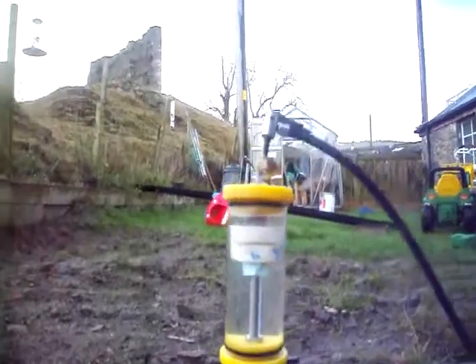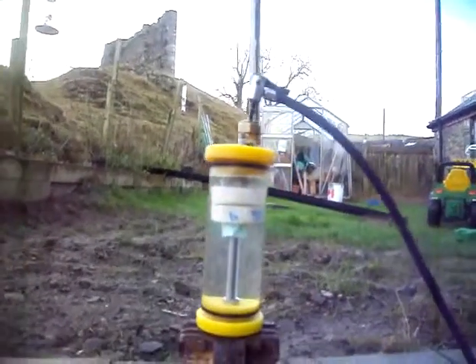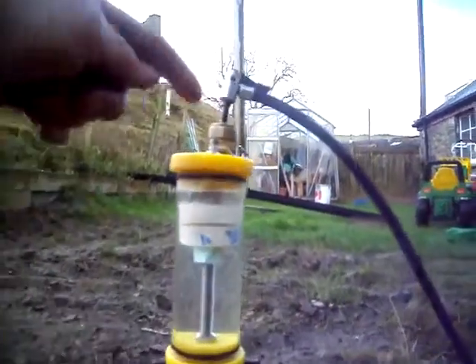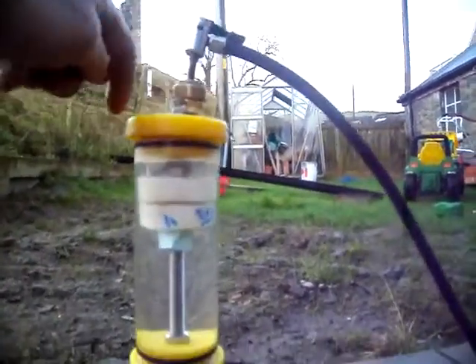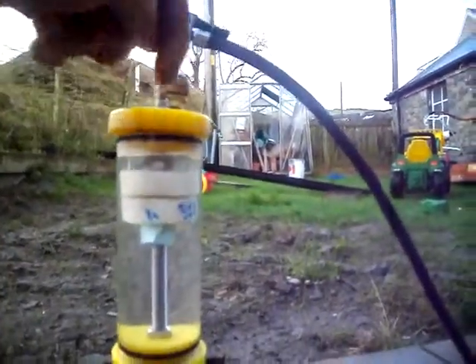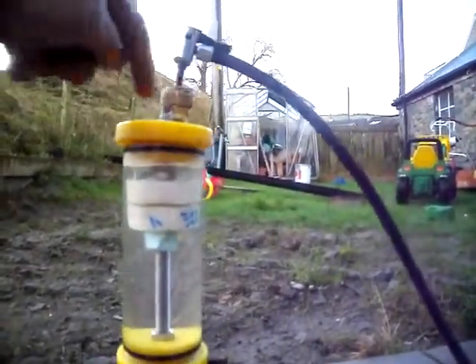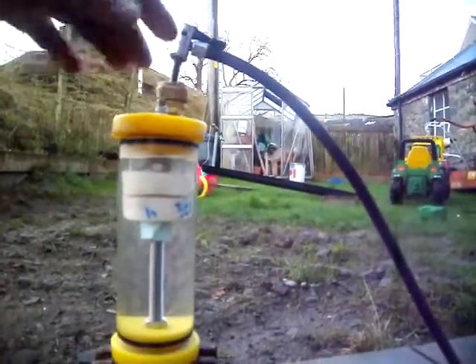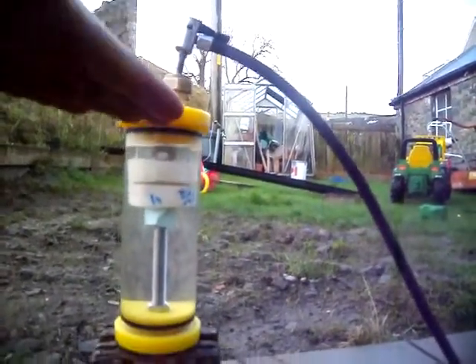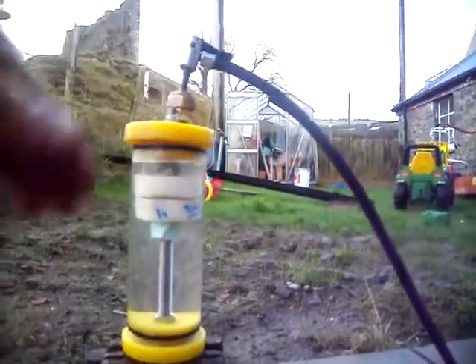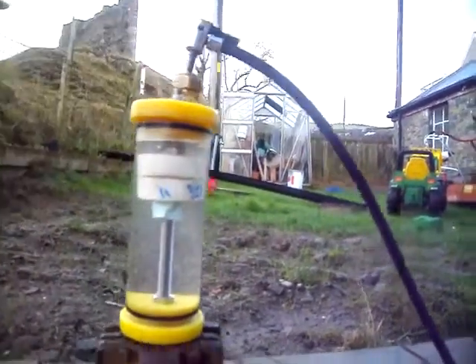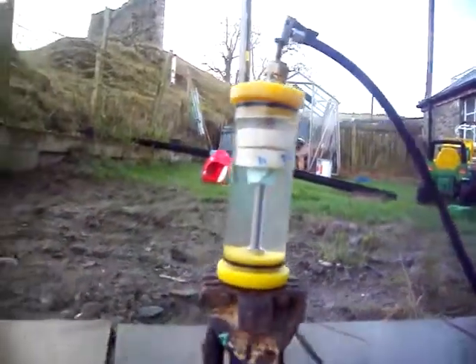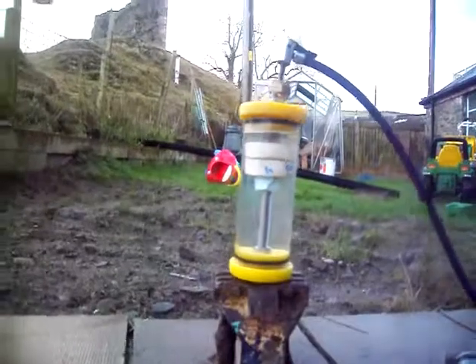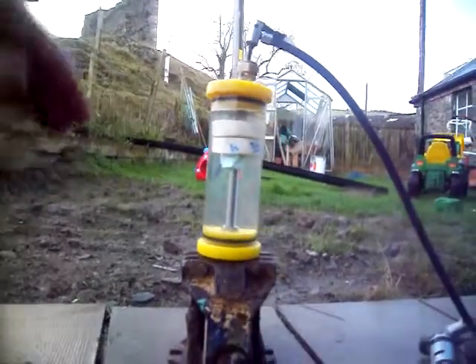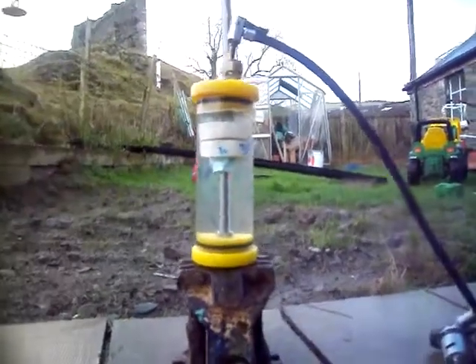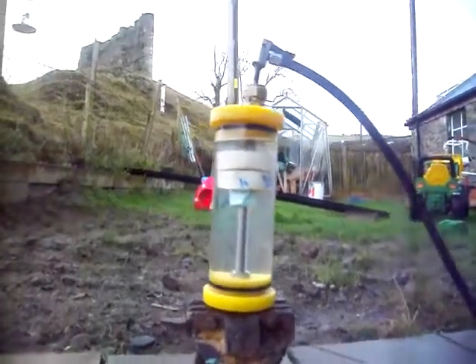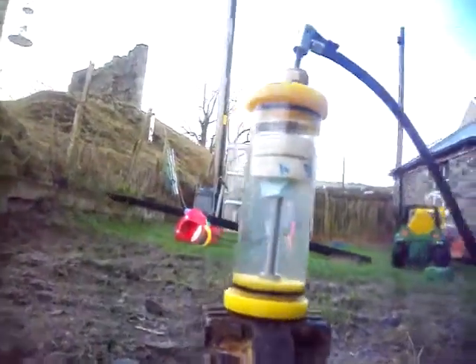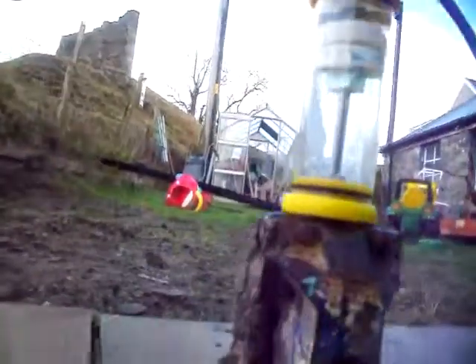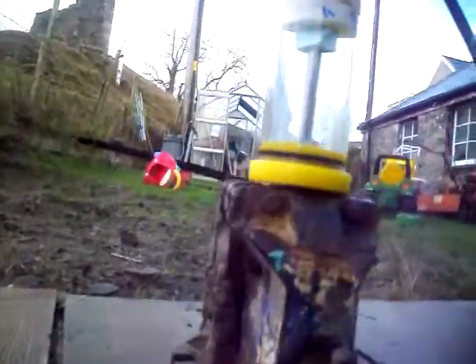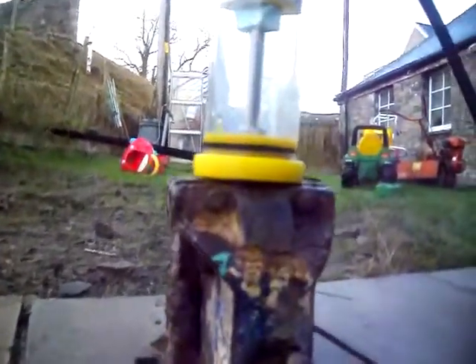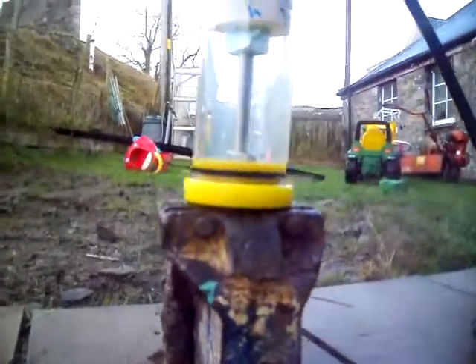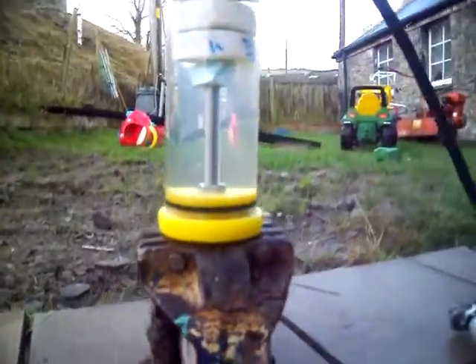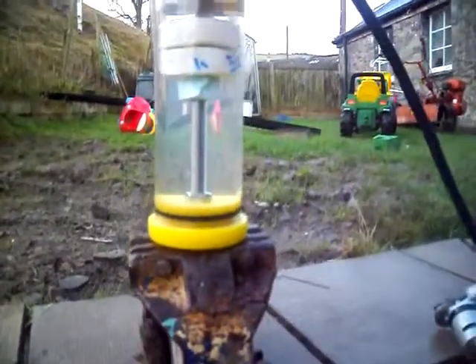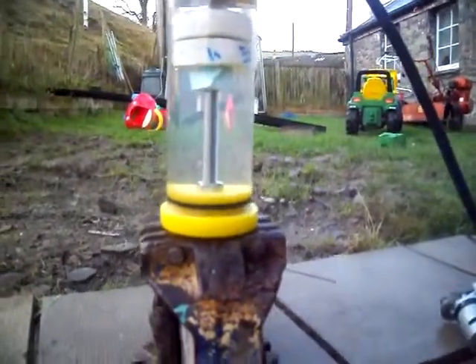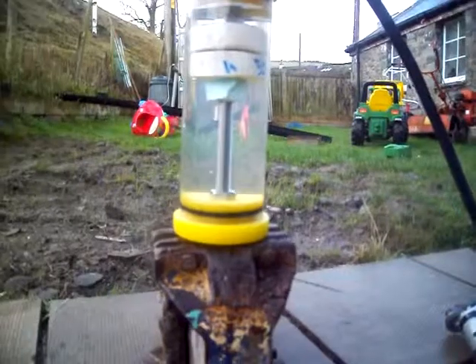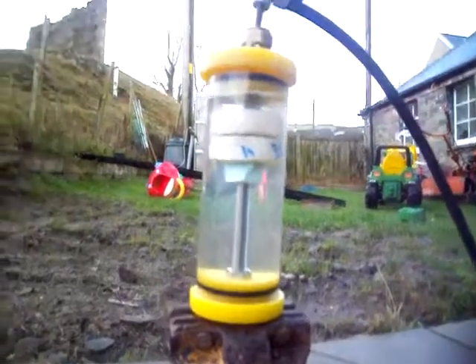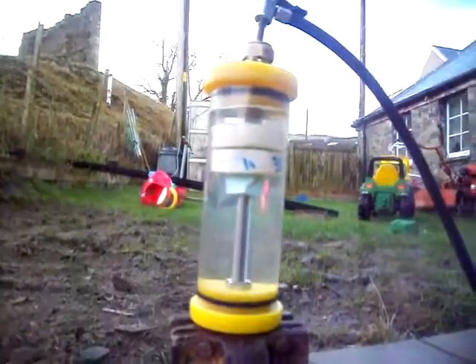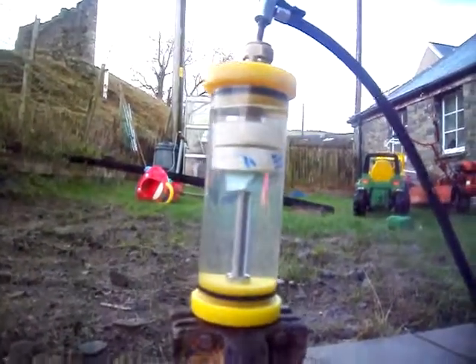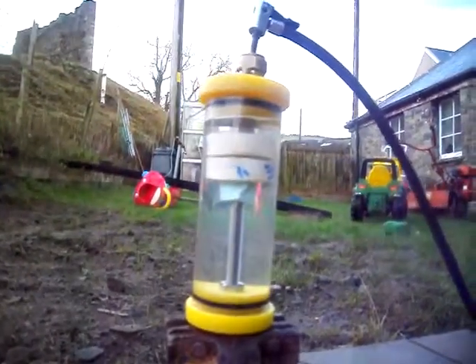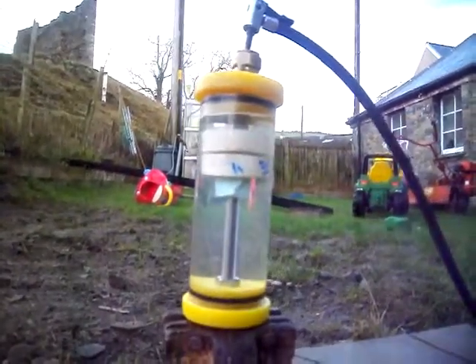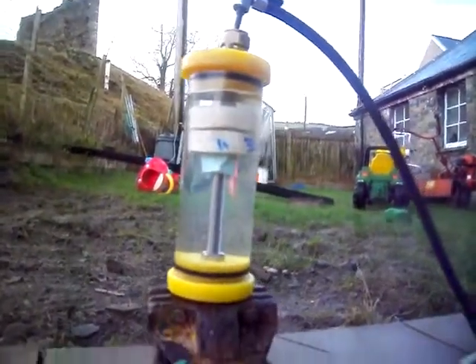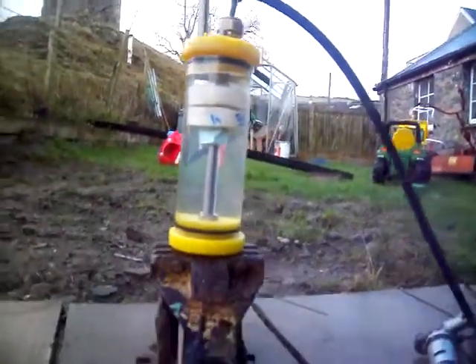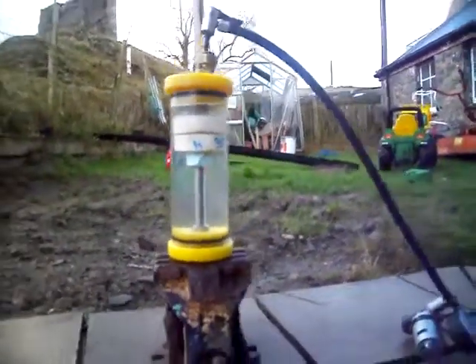If I tighten this down I'll maybe put a washer on top, a stainless washer to hold it down. I don't know what's happening there, if it's bending or if those nuts are seating. Oh no, that's quite a dent anyway.